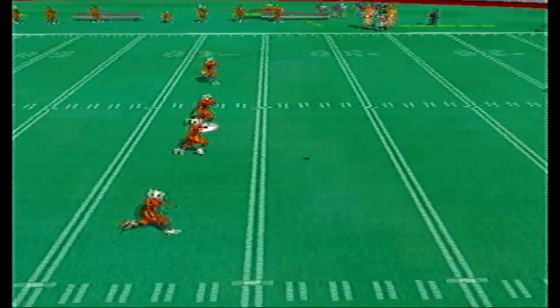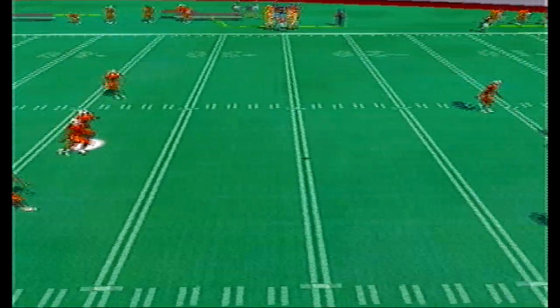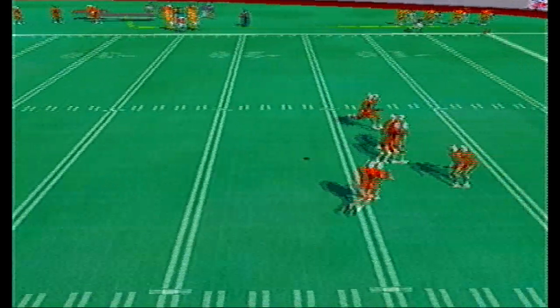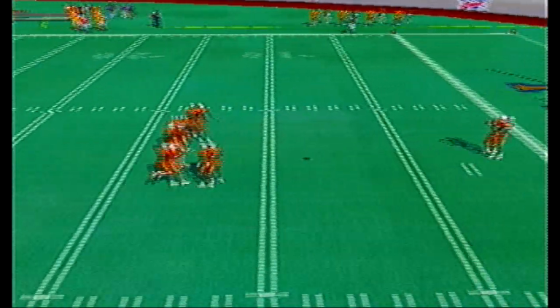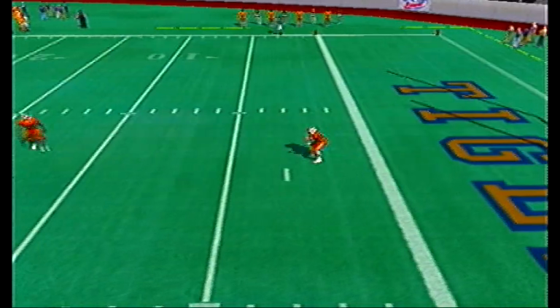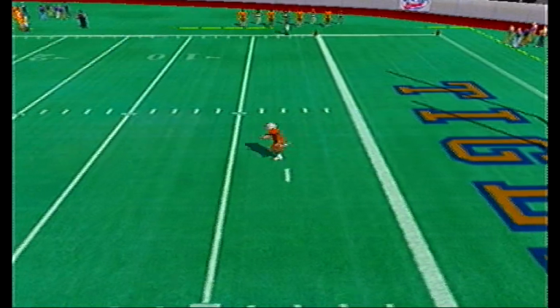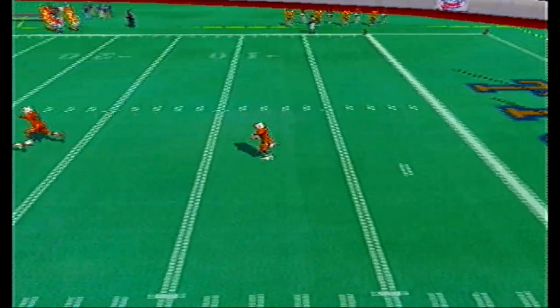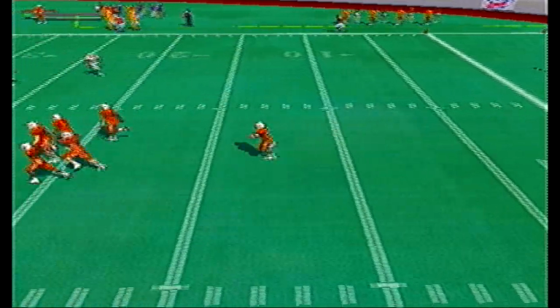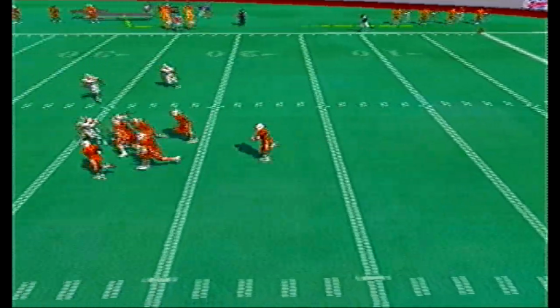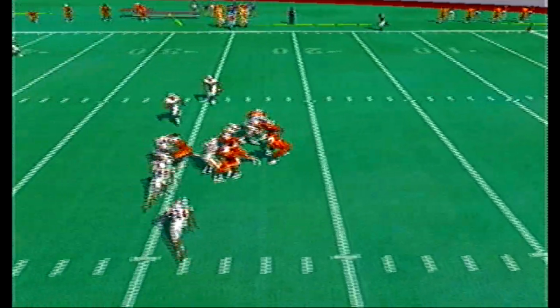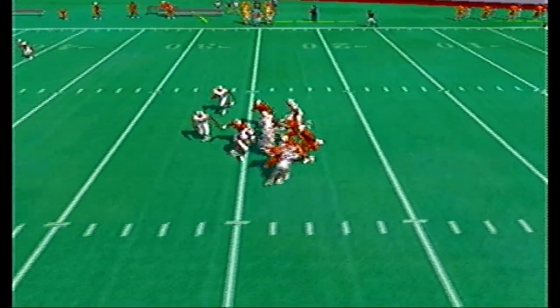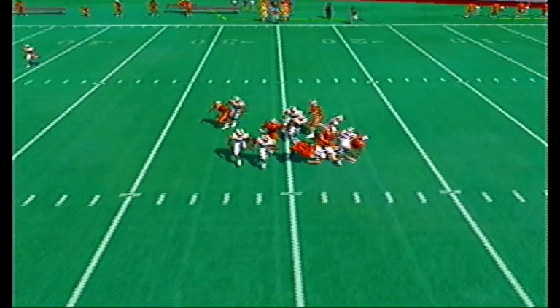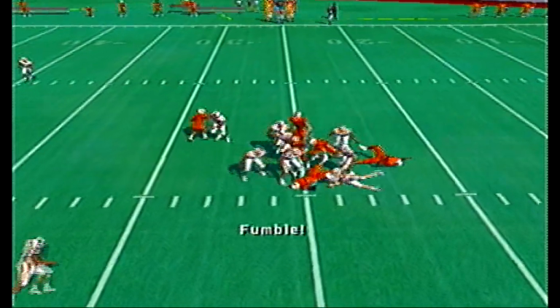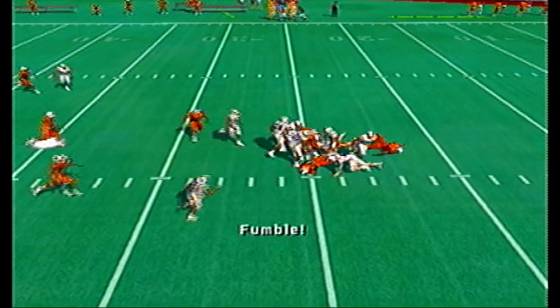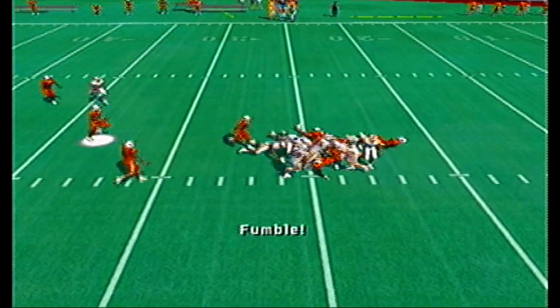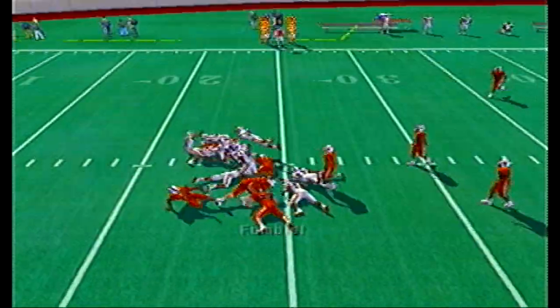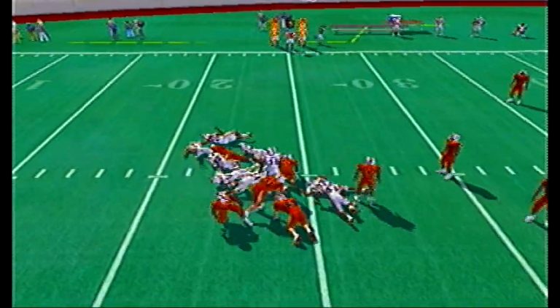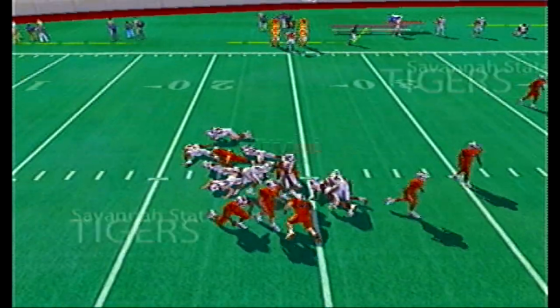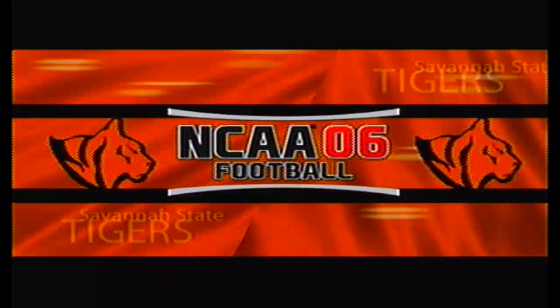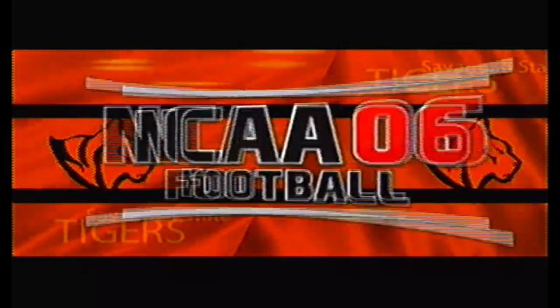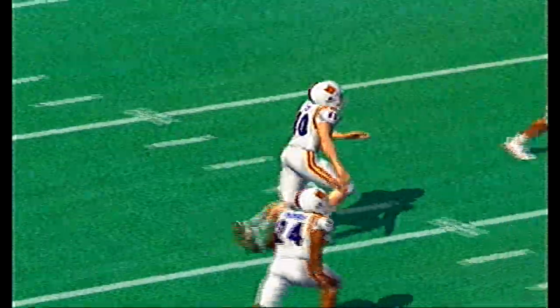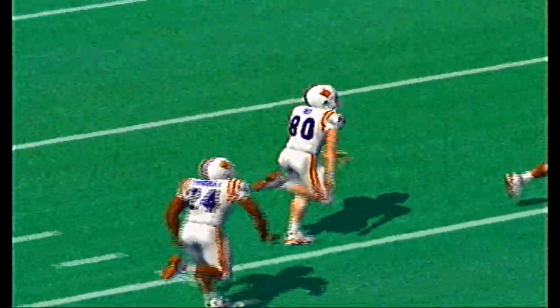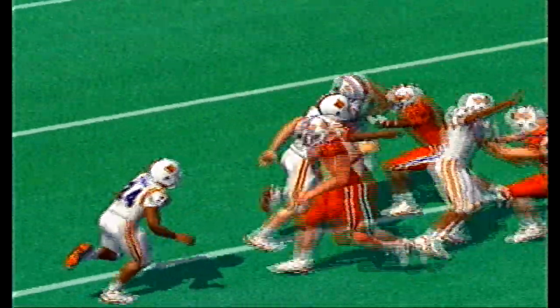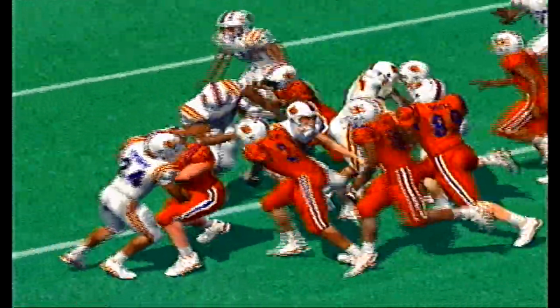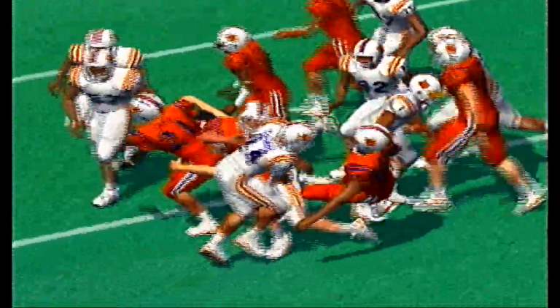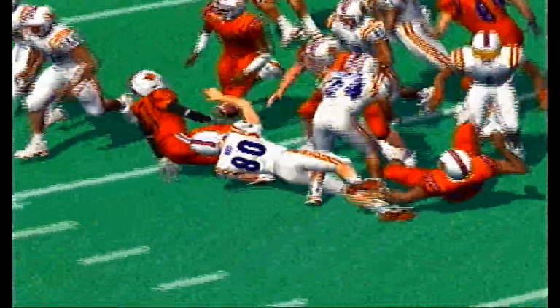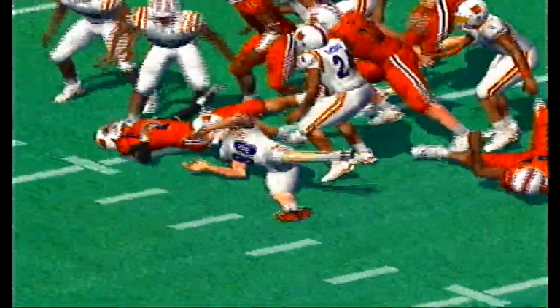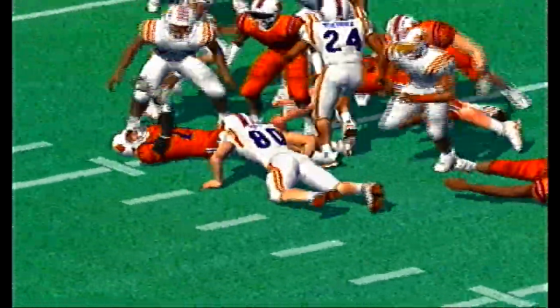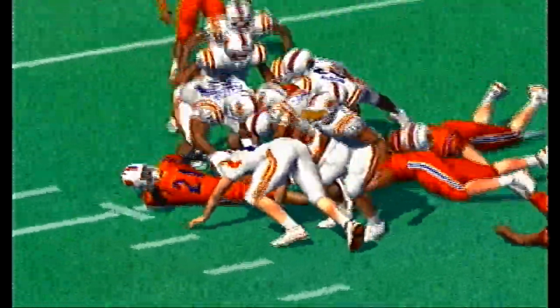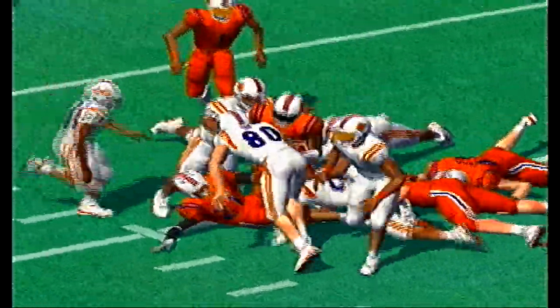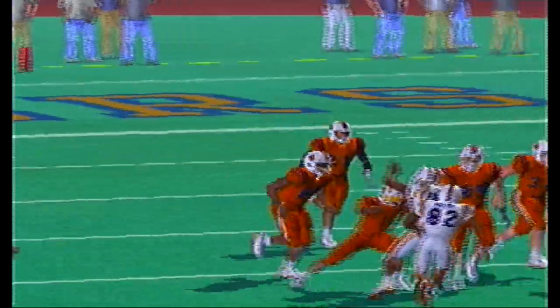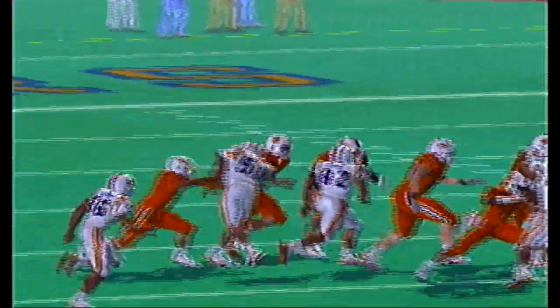Here's a kick return for number 21, Zay Jones, and he's actually going to fumble the football. I believe the orange squad recovered it, so they do get the ball back.